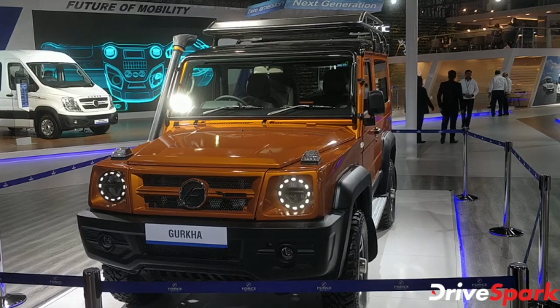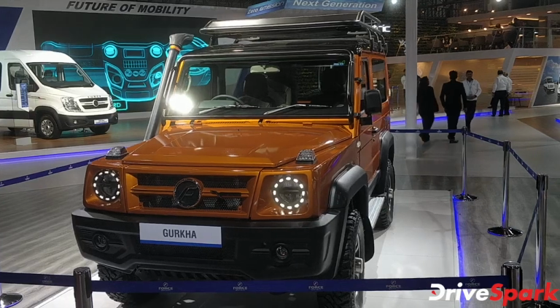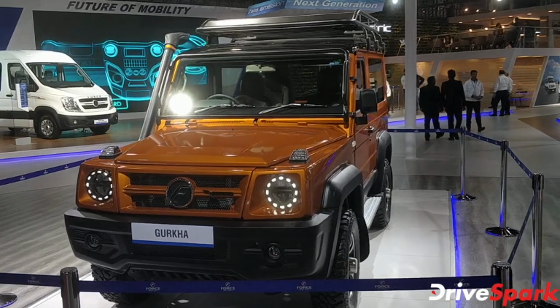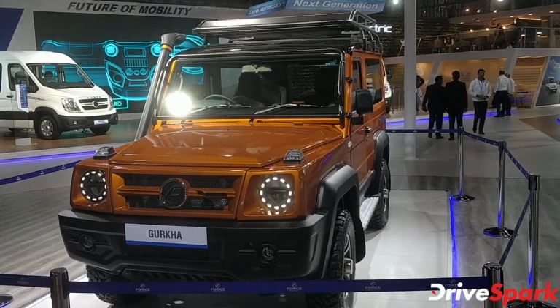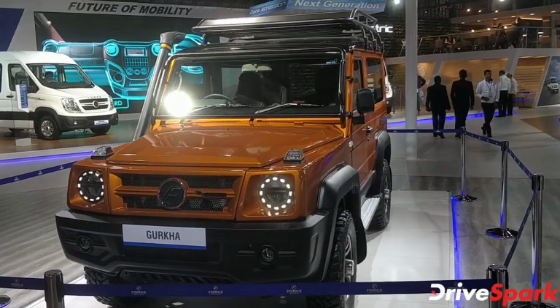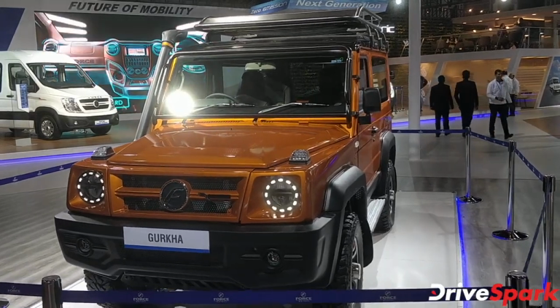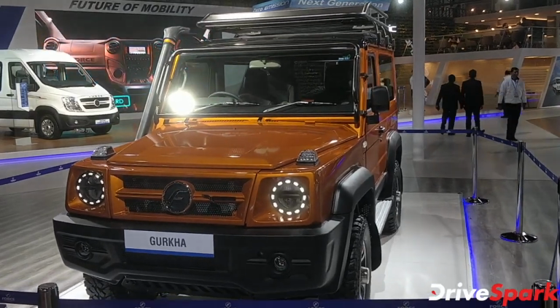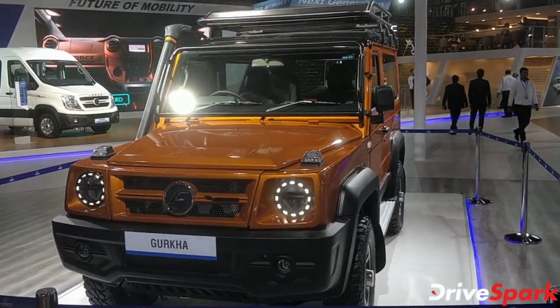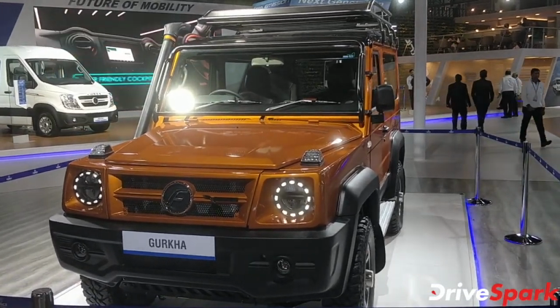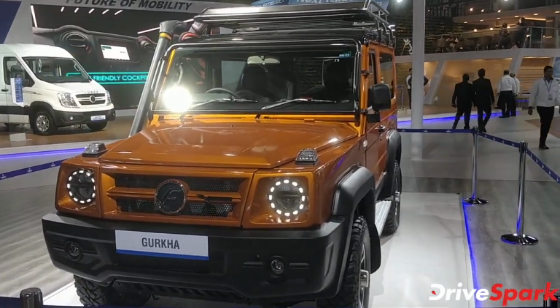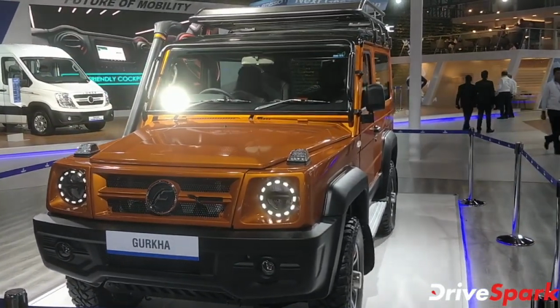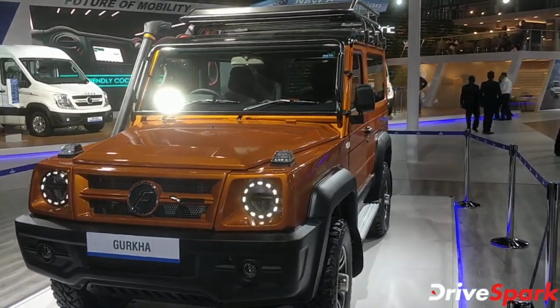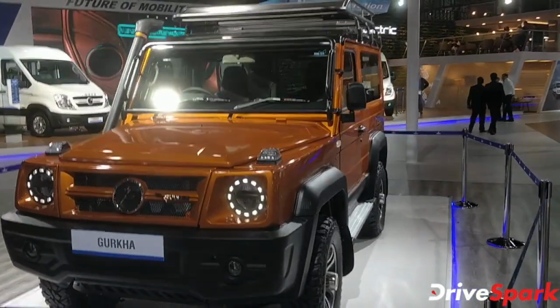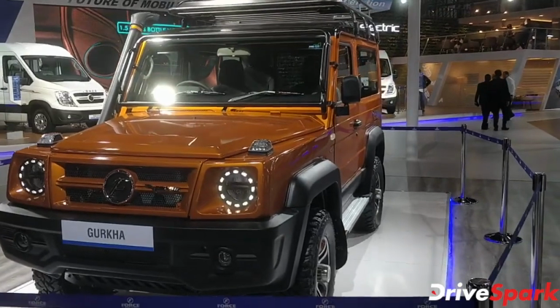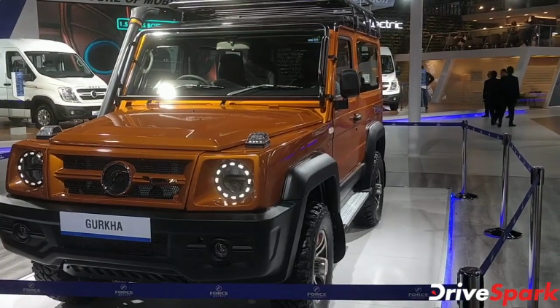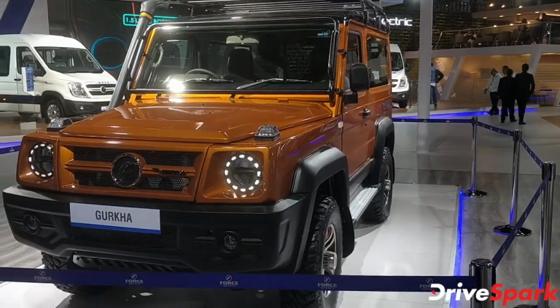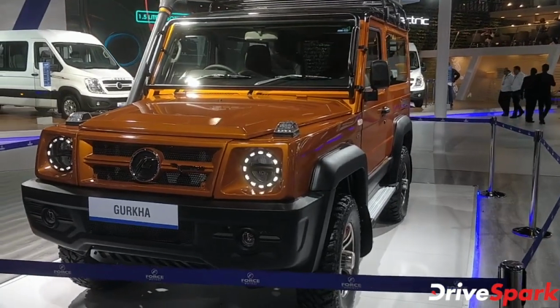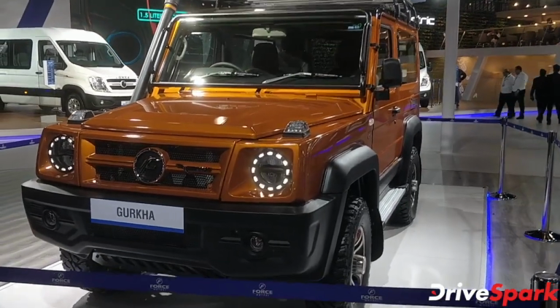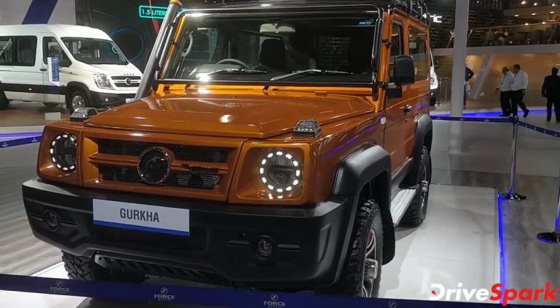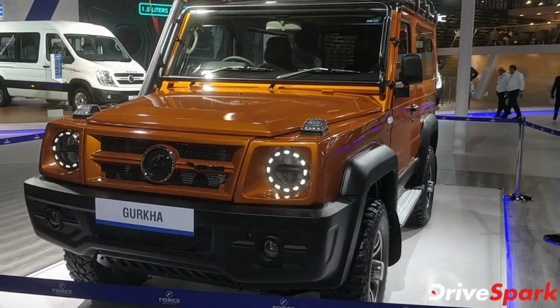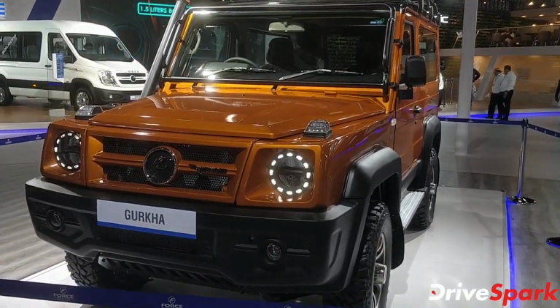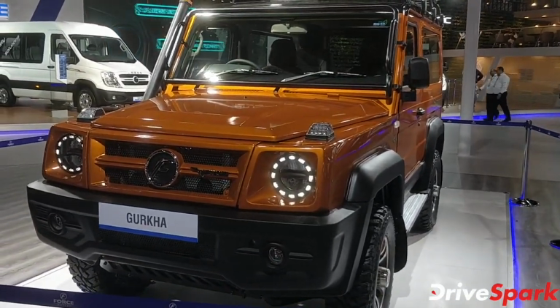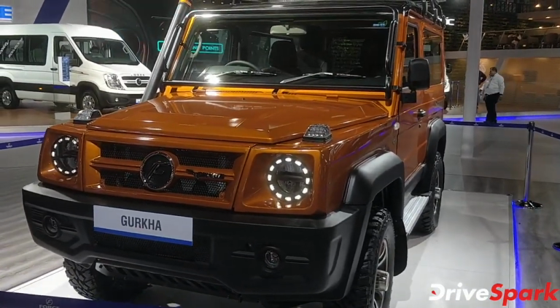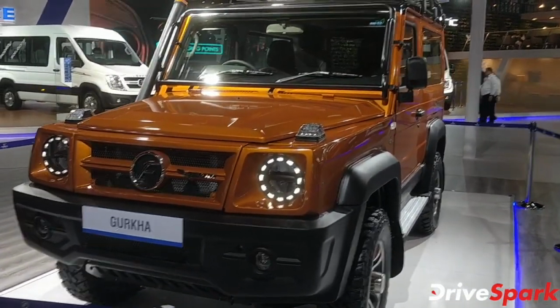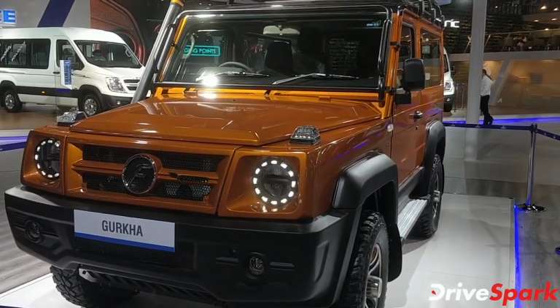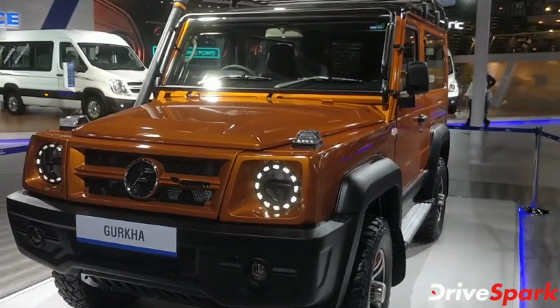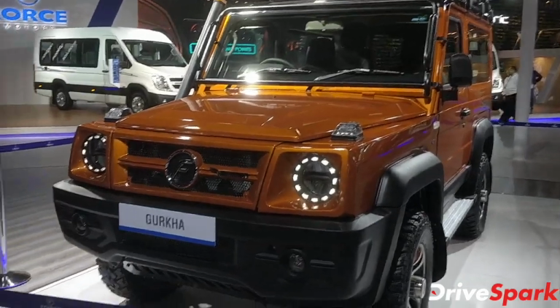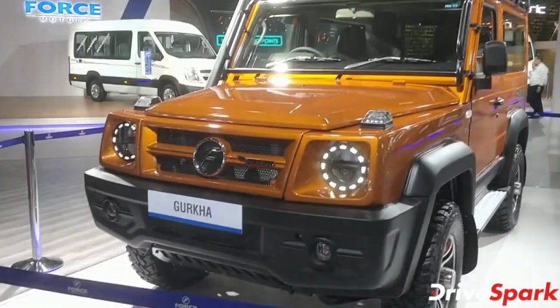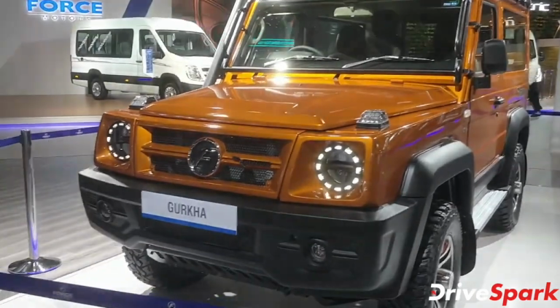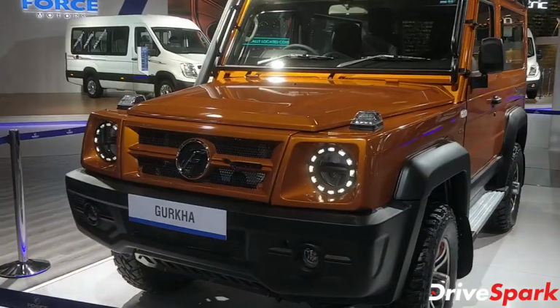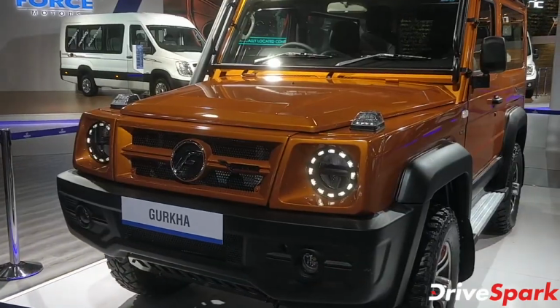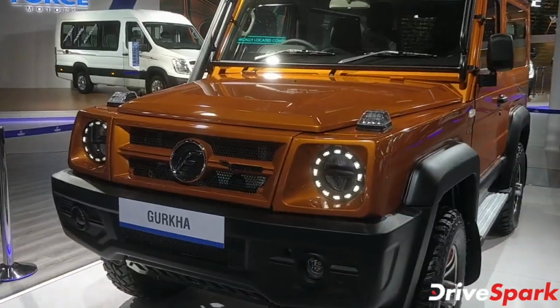Hello and welcome to Drive Spark. This is Stefan Neil and we are at the Force Motor stall at the 2020 Auto Expo, looking at the Force Gurkha — the 2020 model, BS6 compliant.